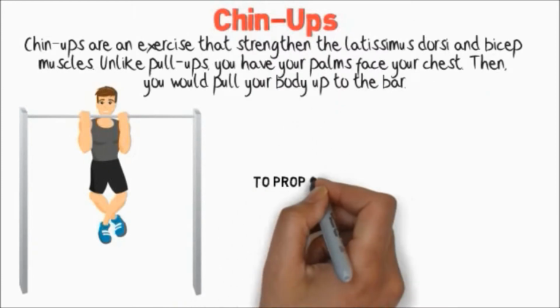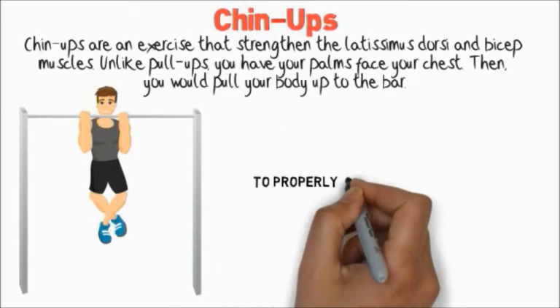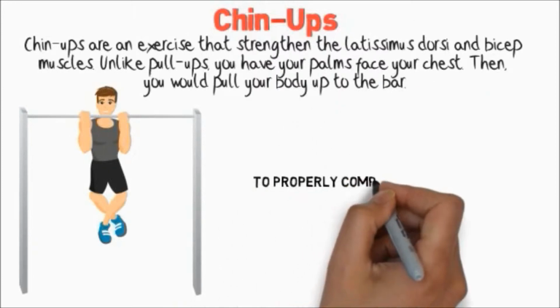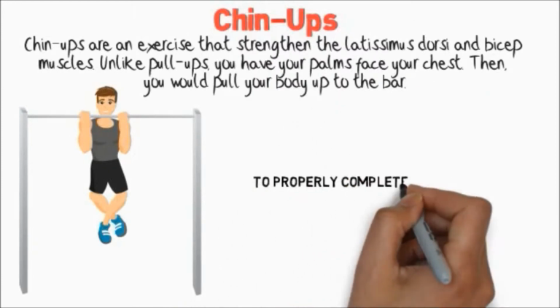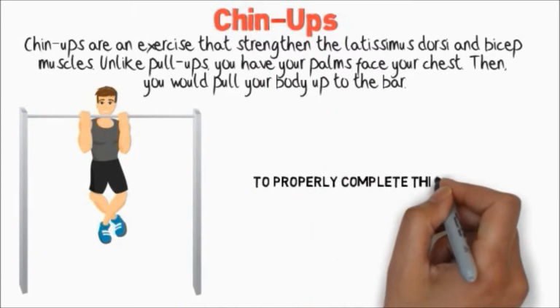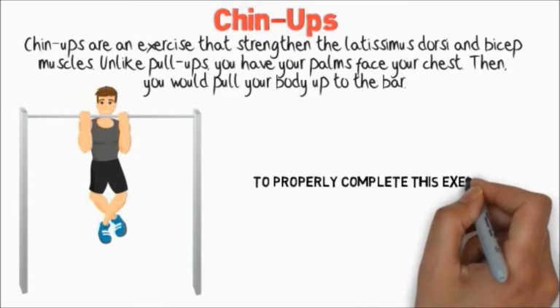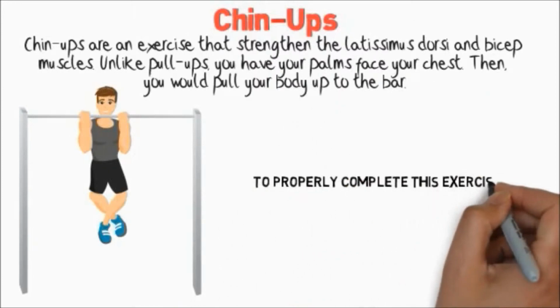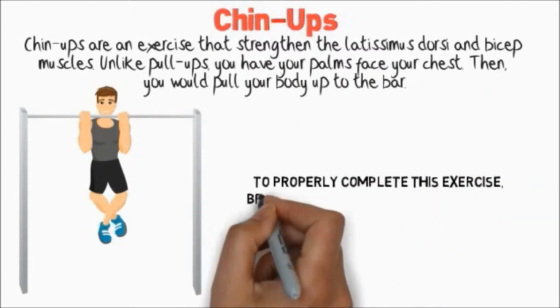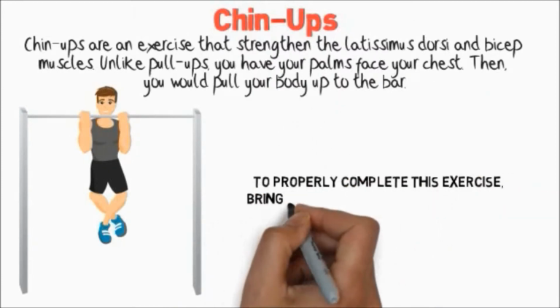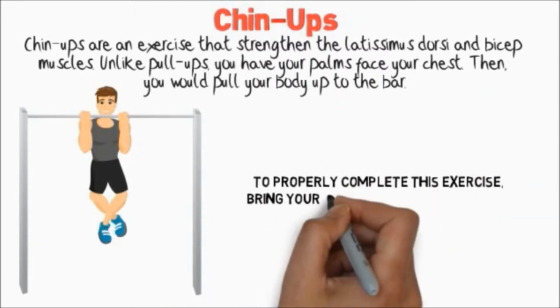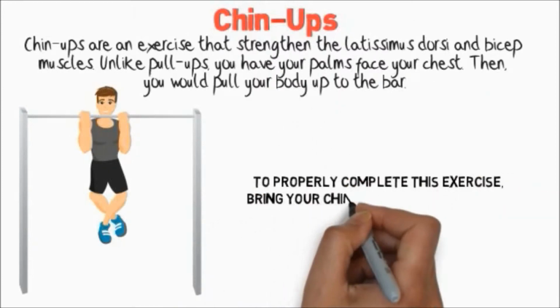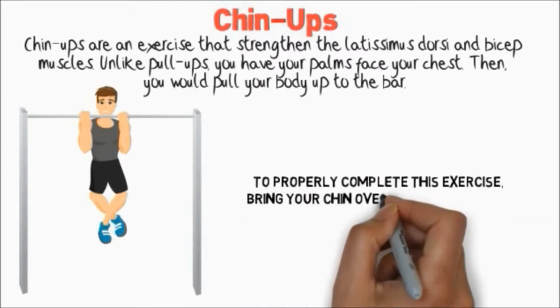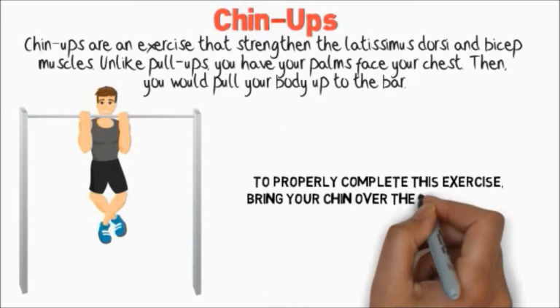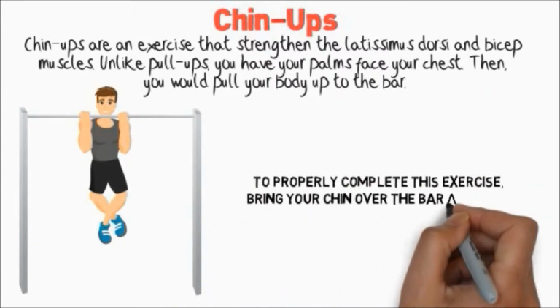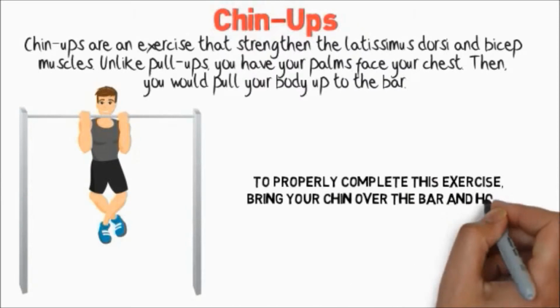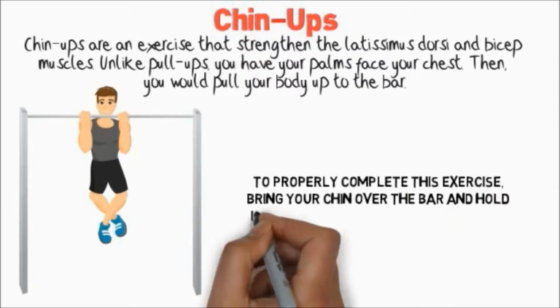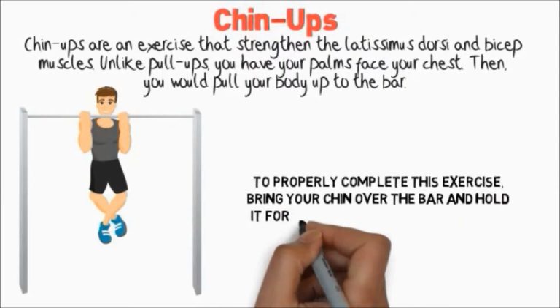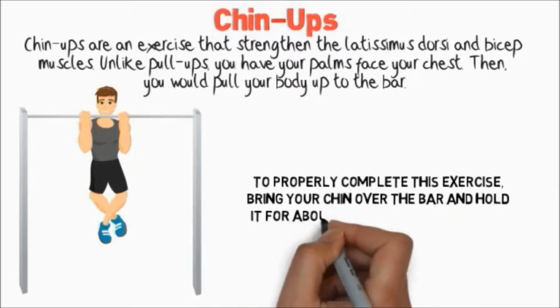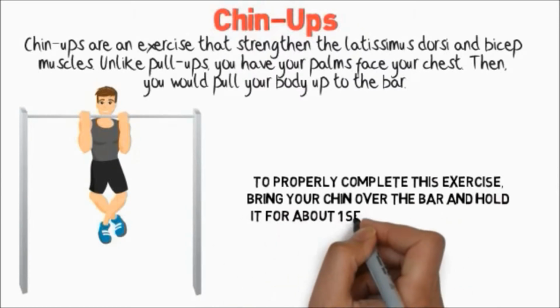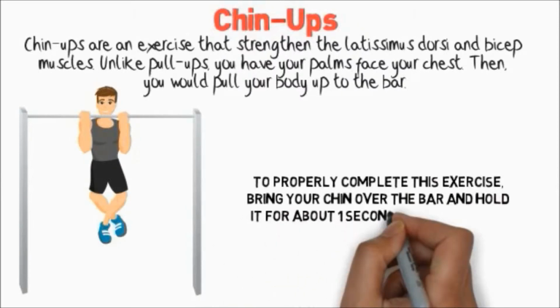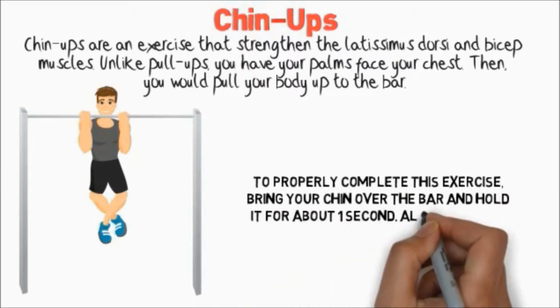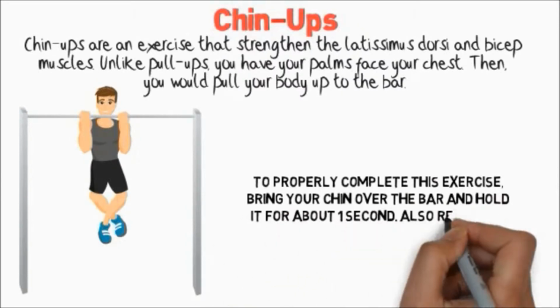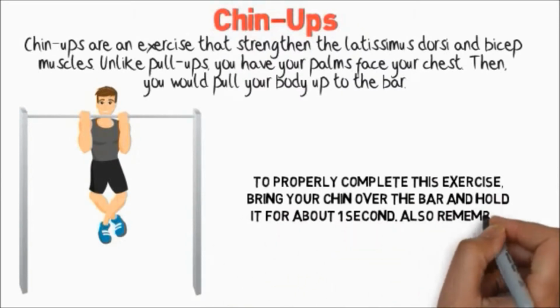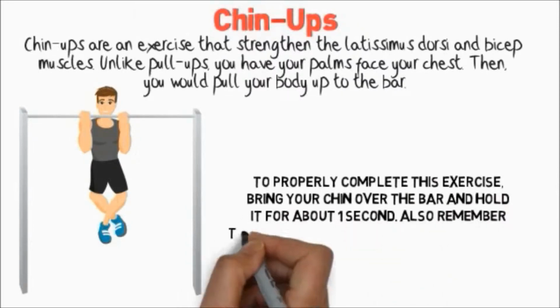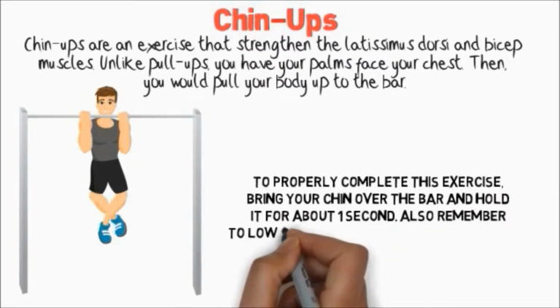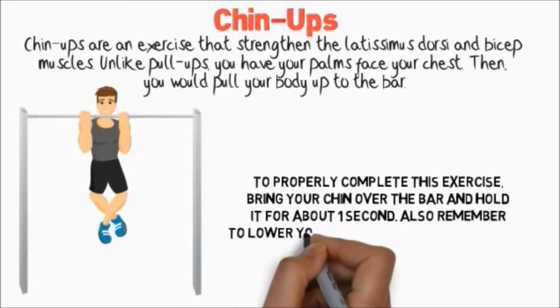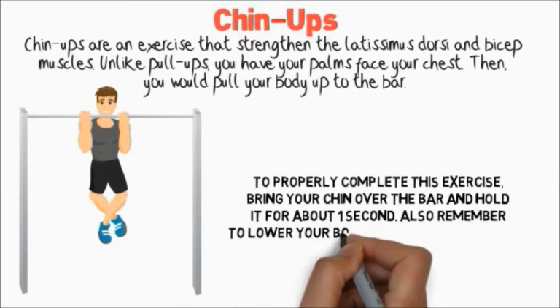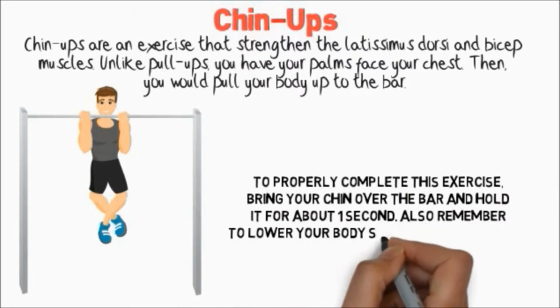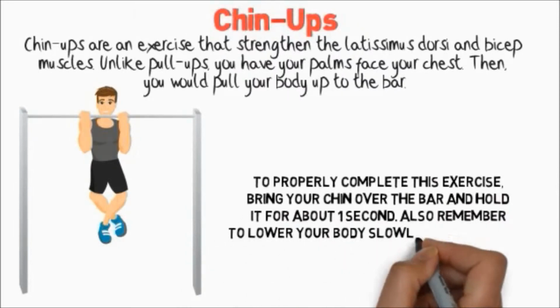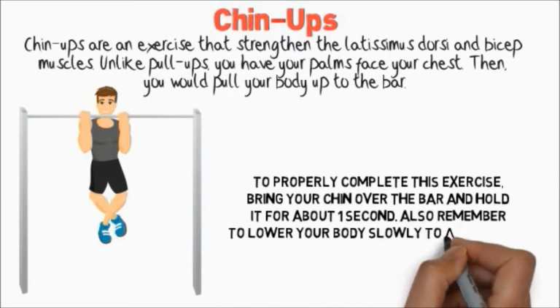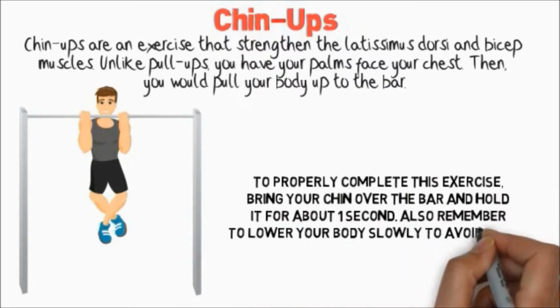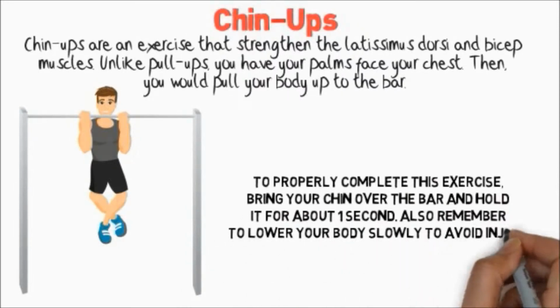To properly complete this exercise, bring your chin over the bar and hold it for about one second. Also, remember to lower your body slowly to avoid injury.